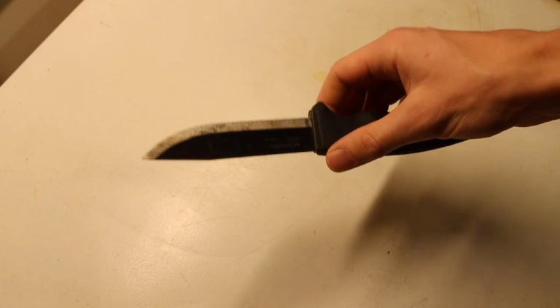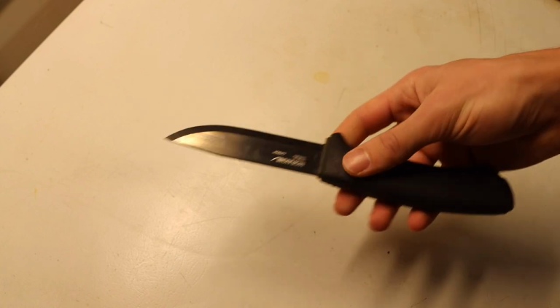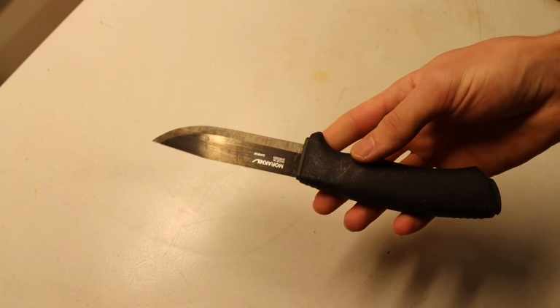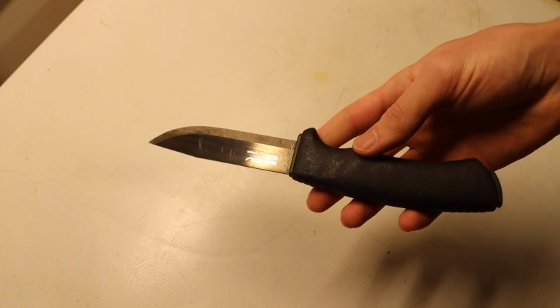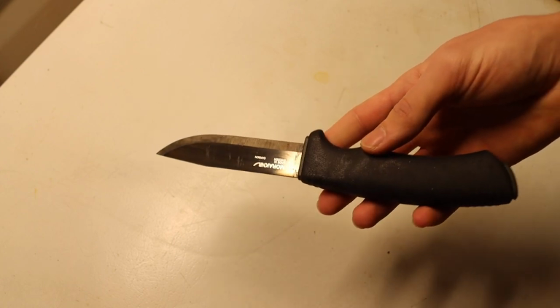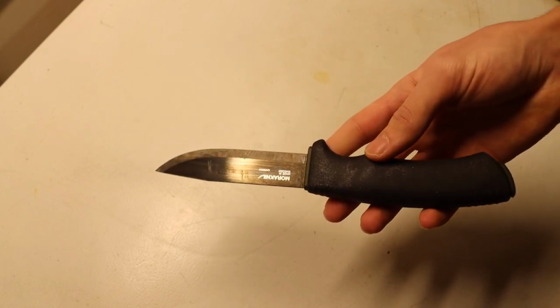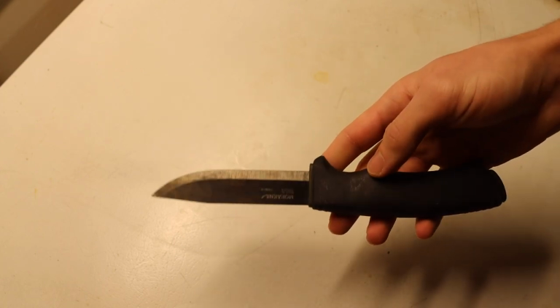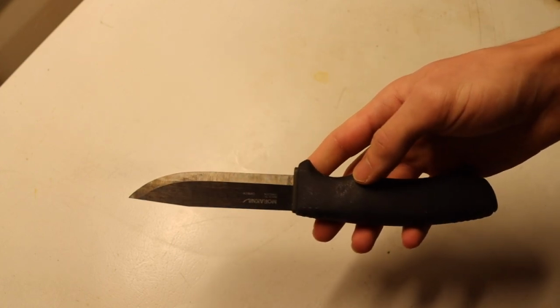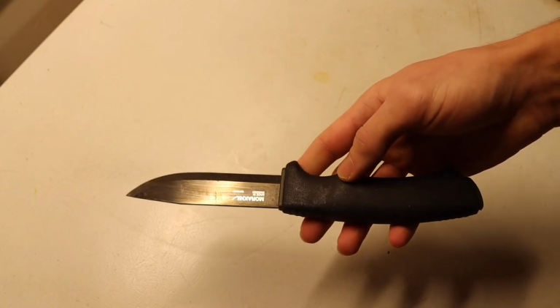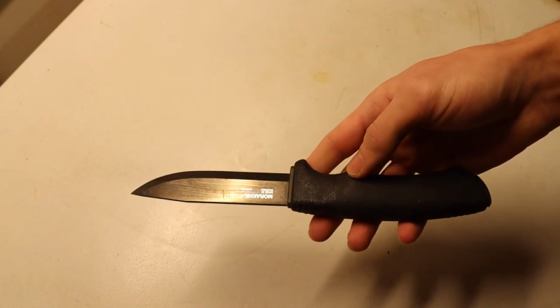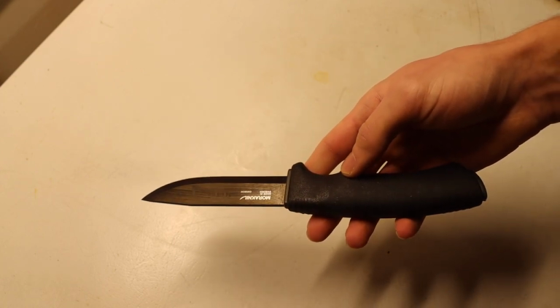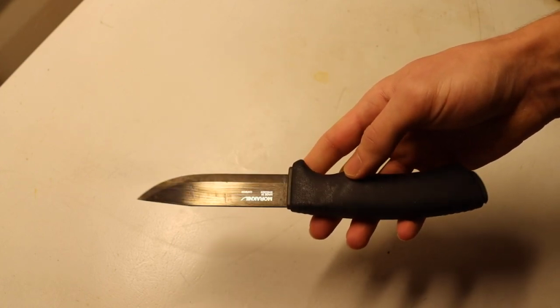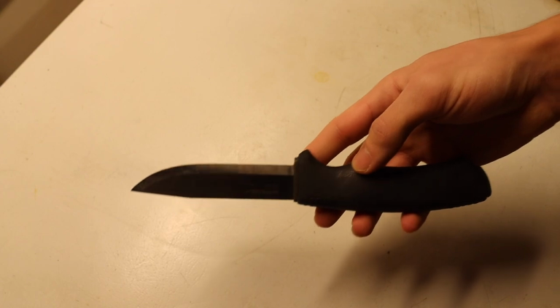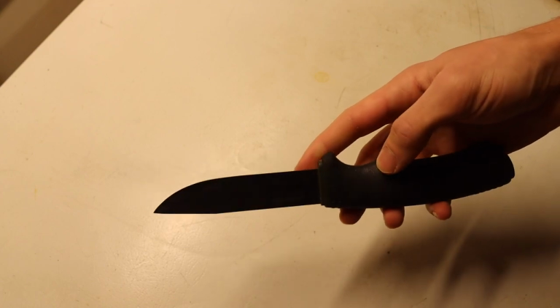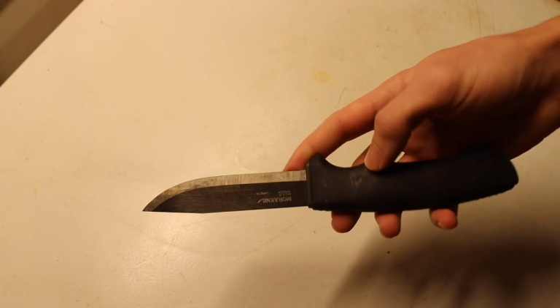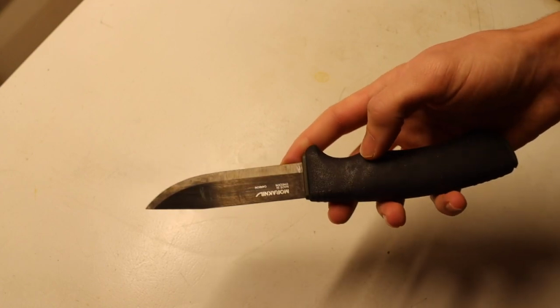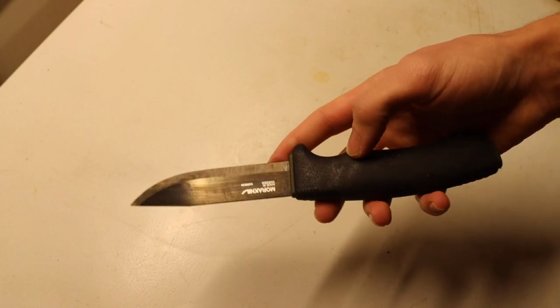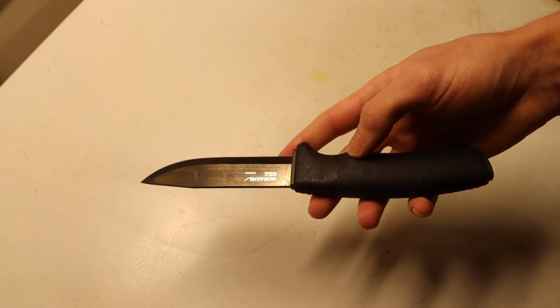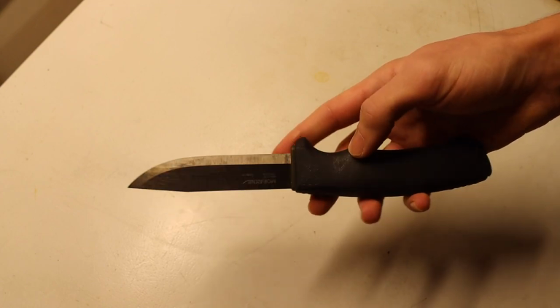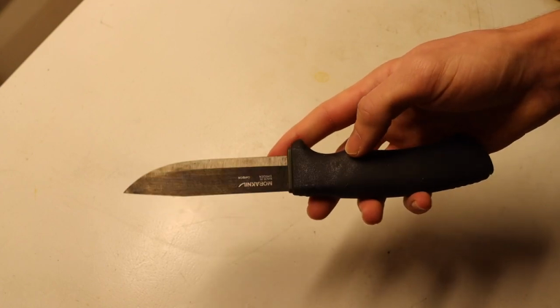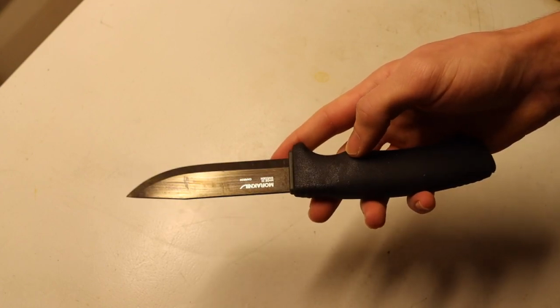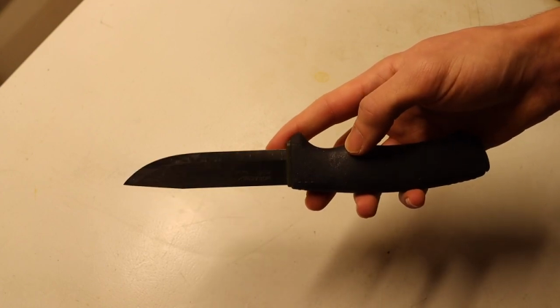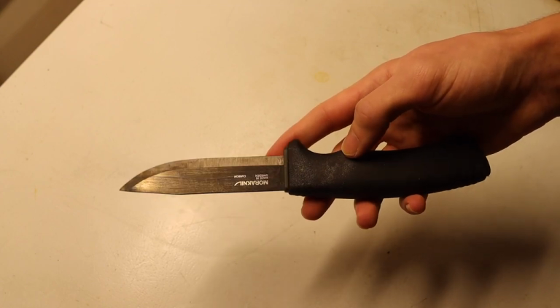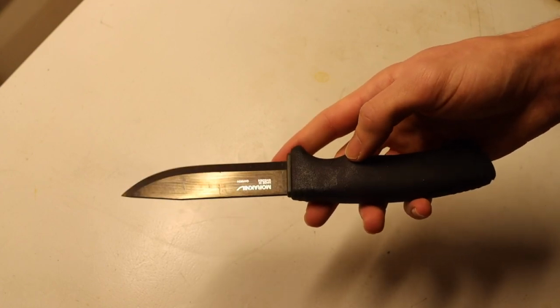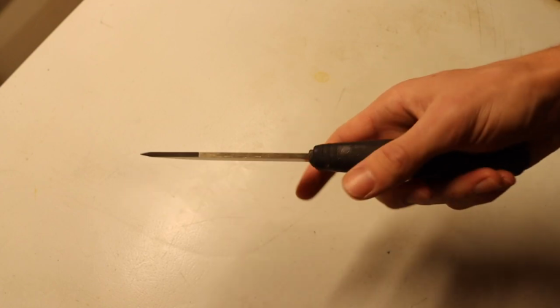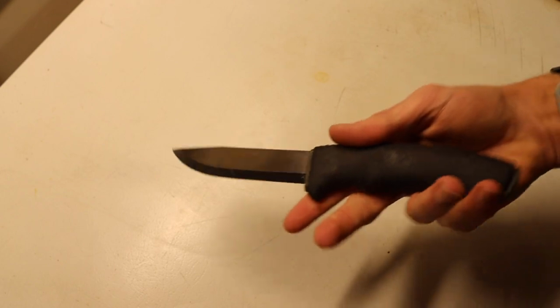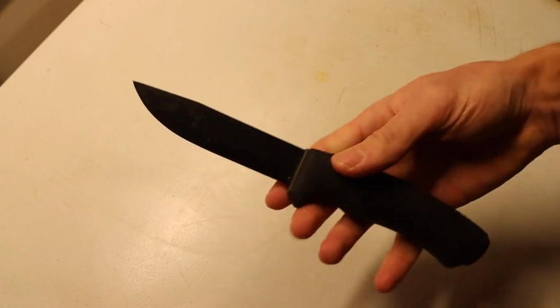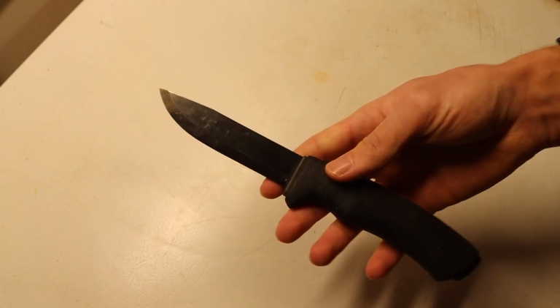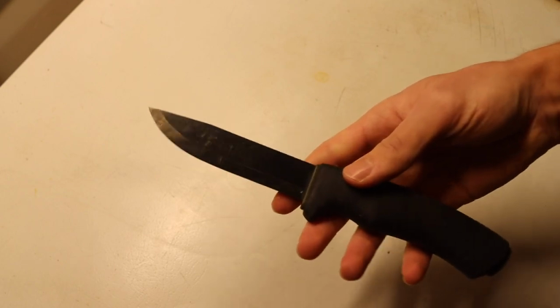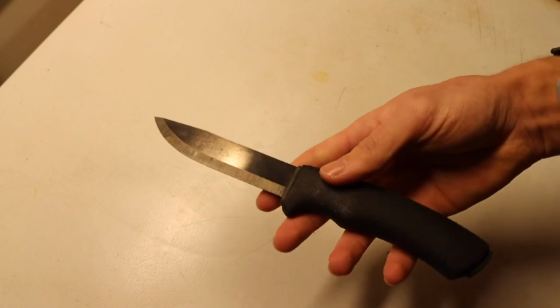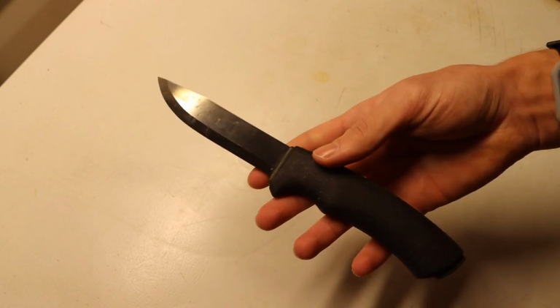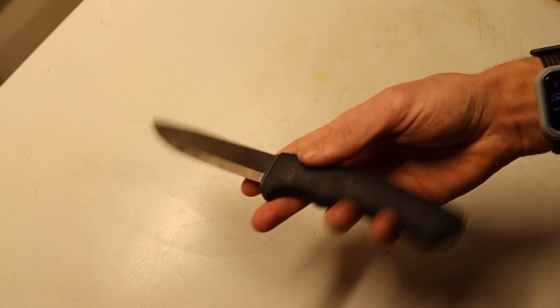One nice thing about this blade: even though it is carbon steel, it is DLC coated — you can see that by the black finish — so it should be reasonably corrosion resistant.